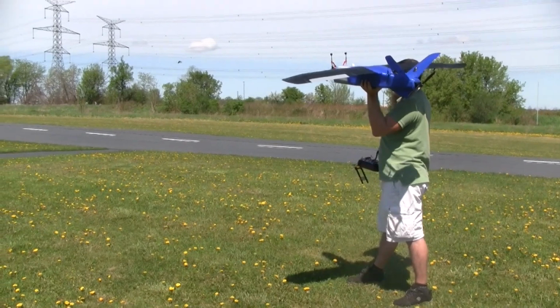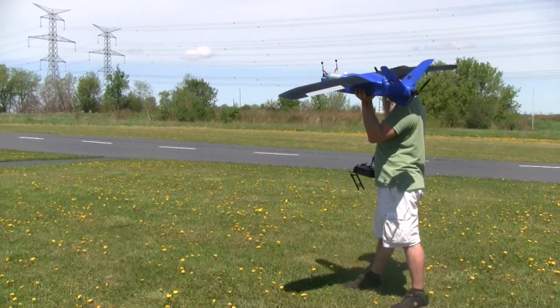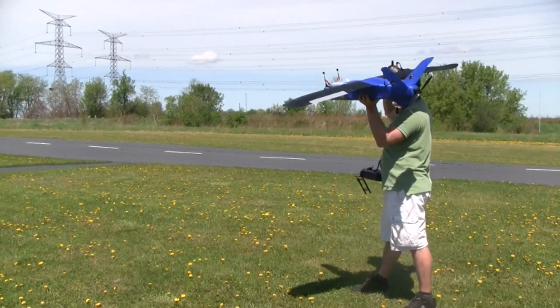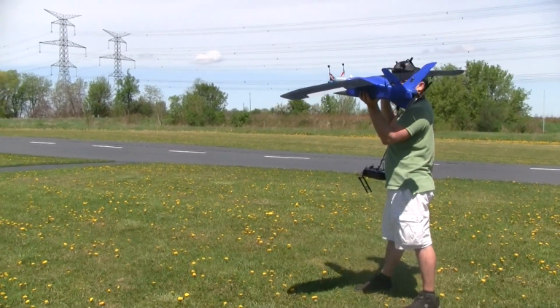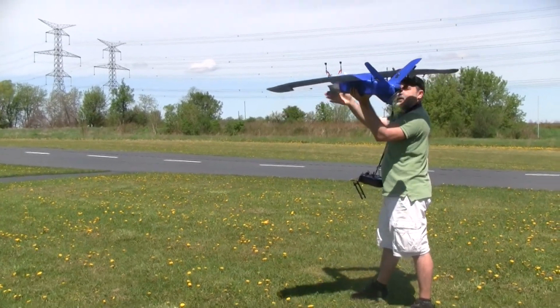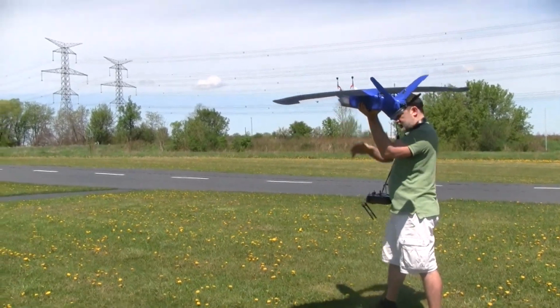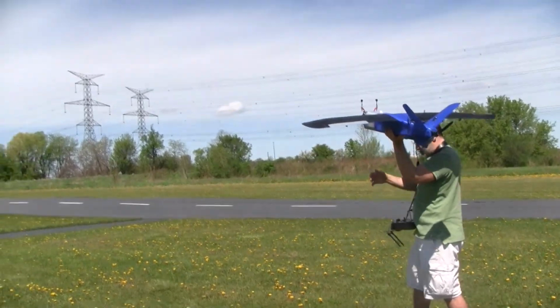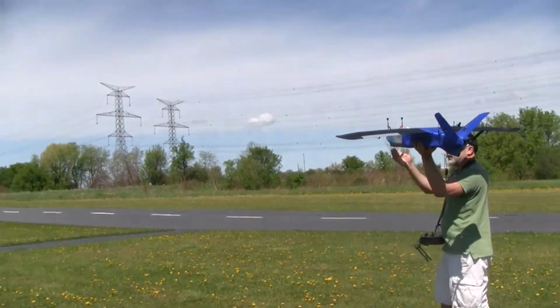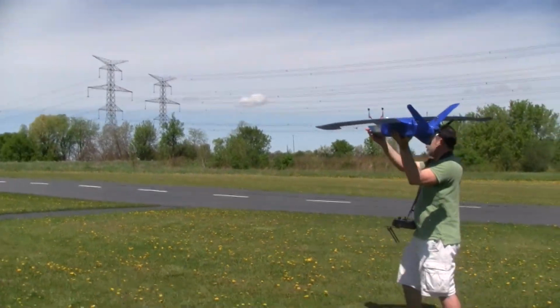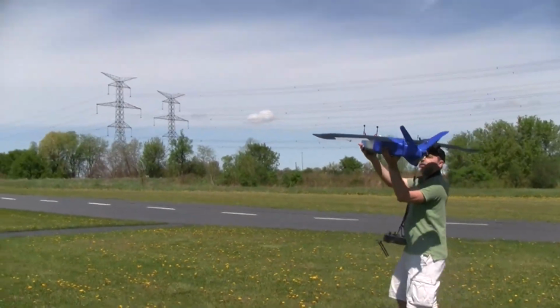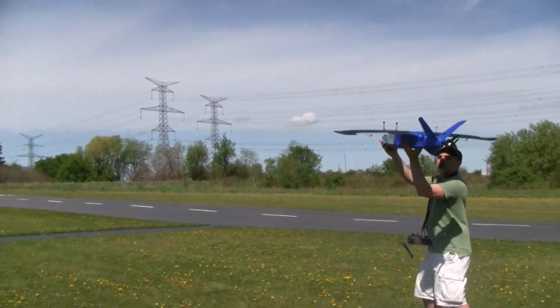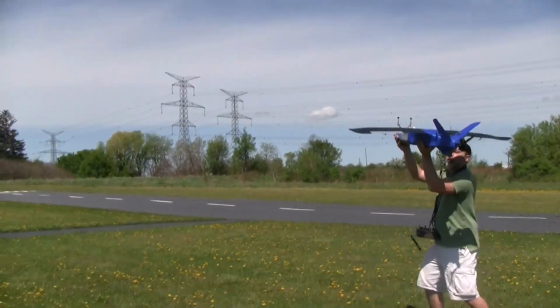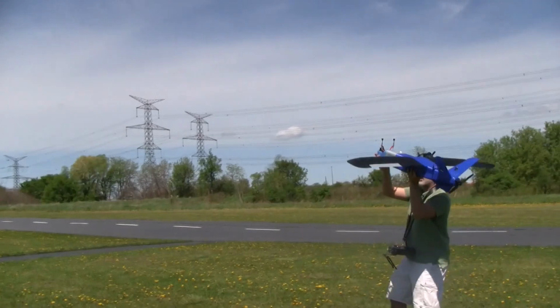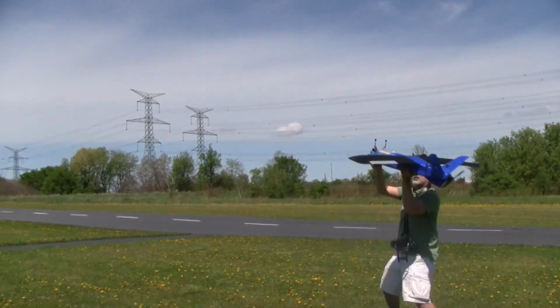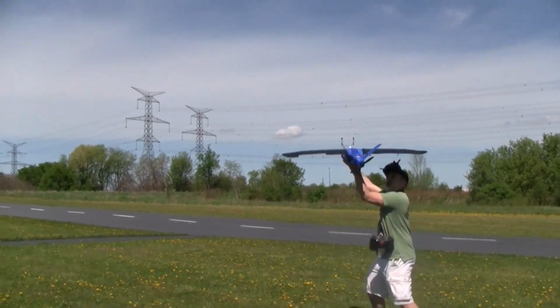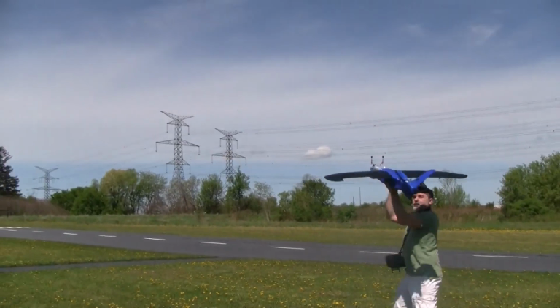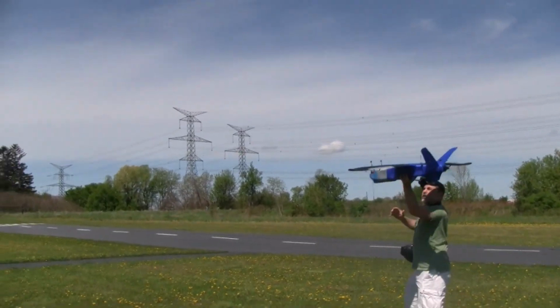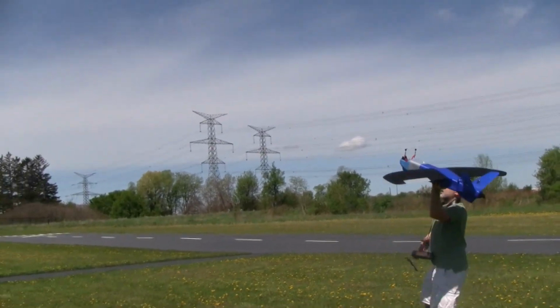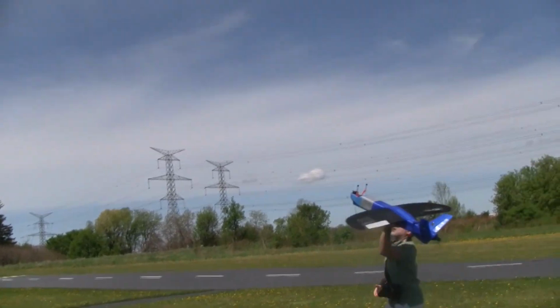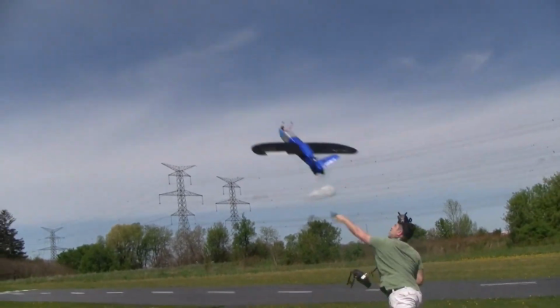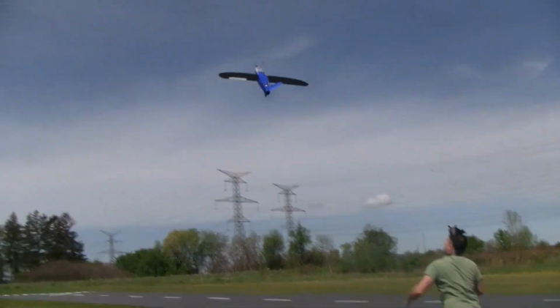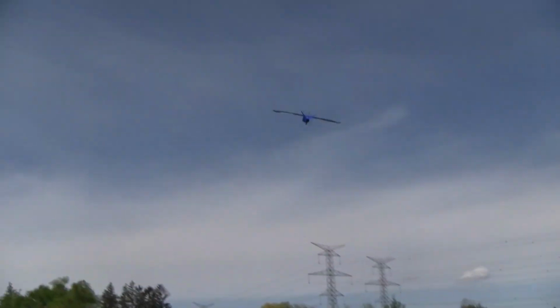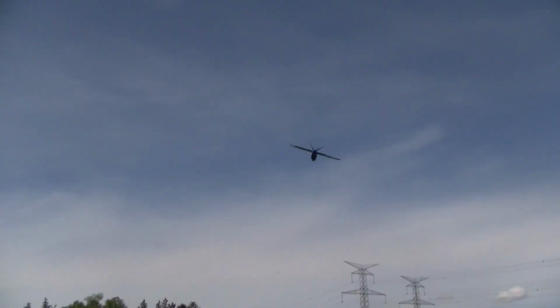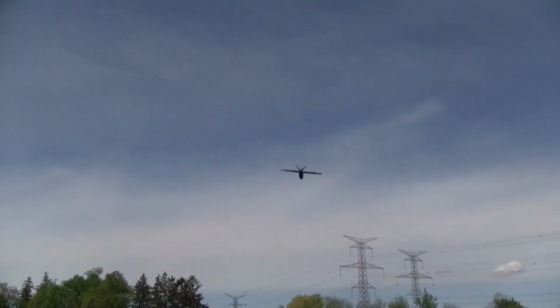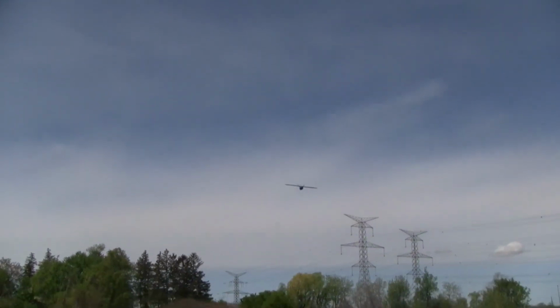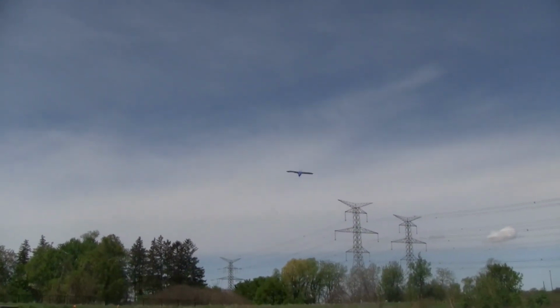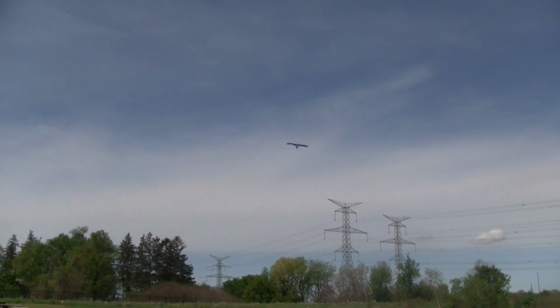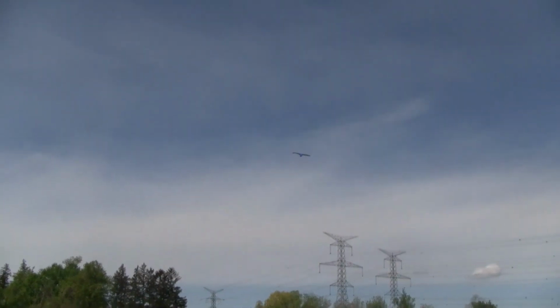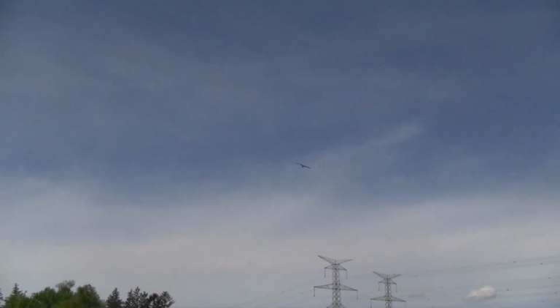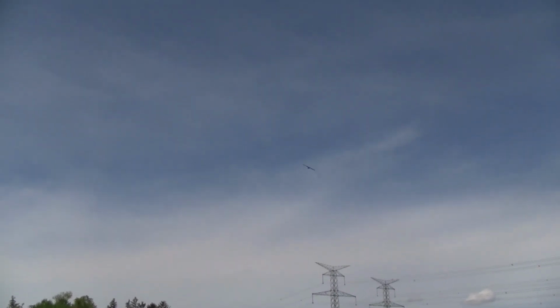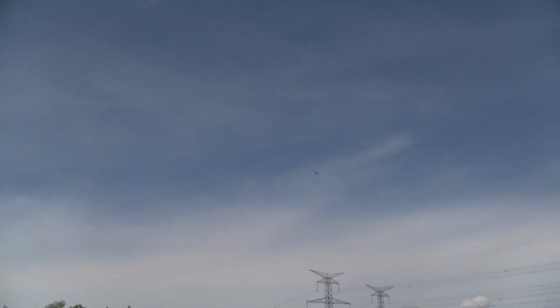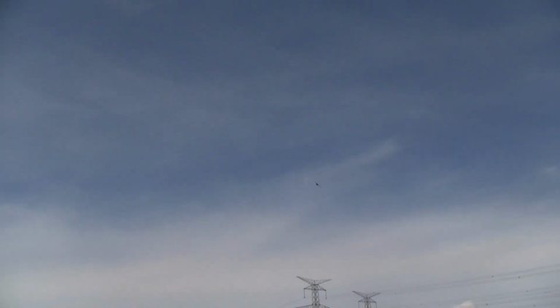Recording is on — and here we go, there it is, taken off!